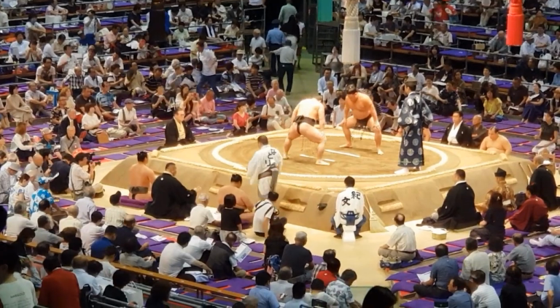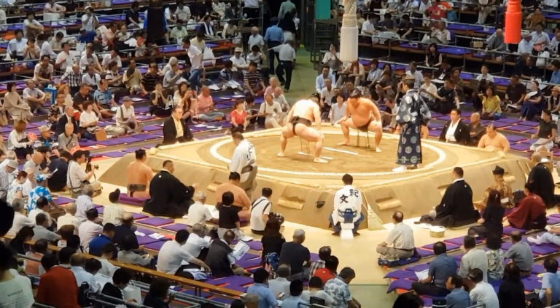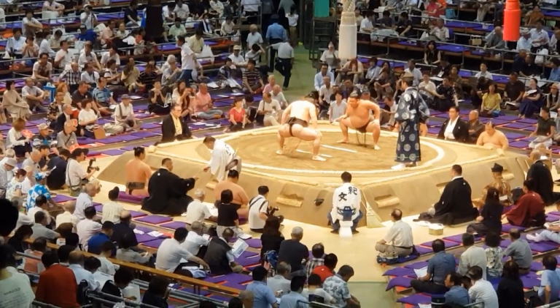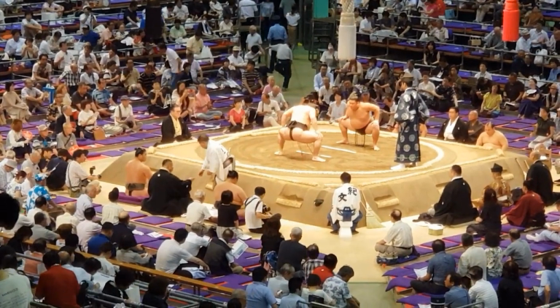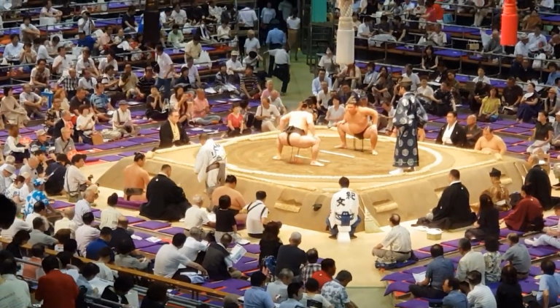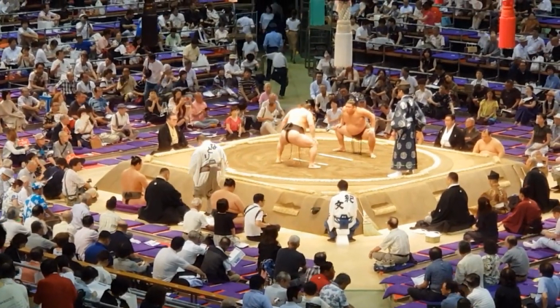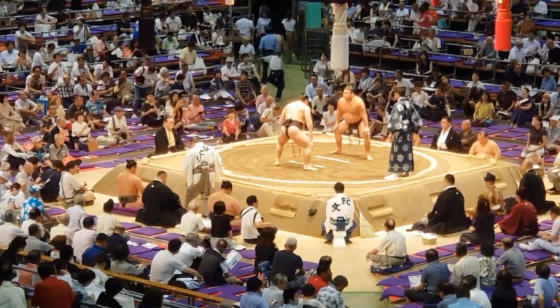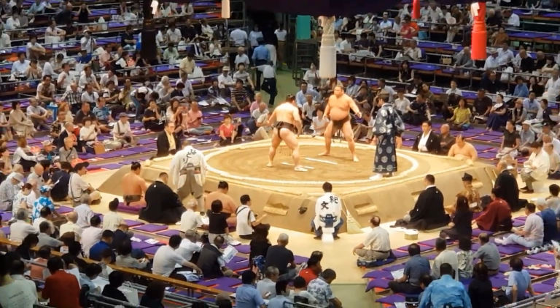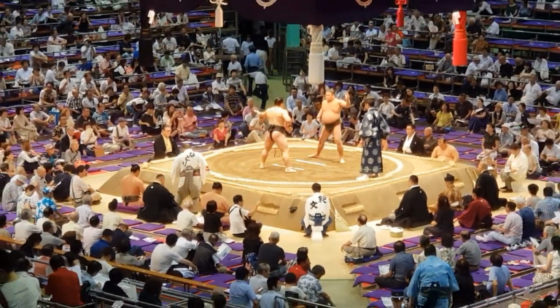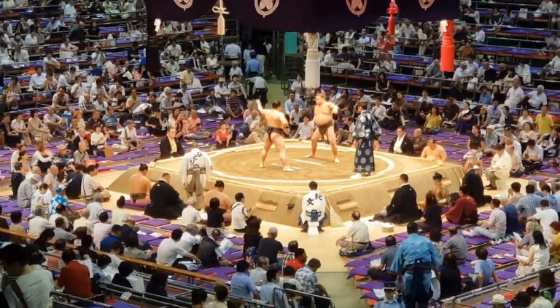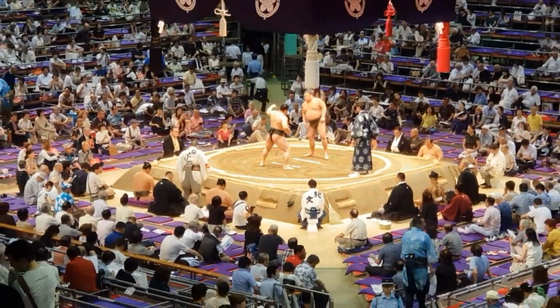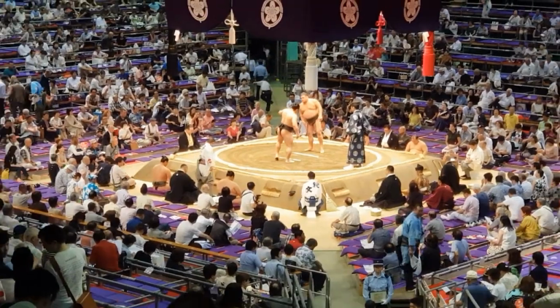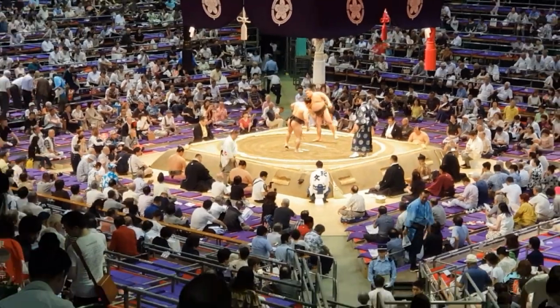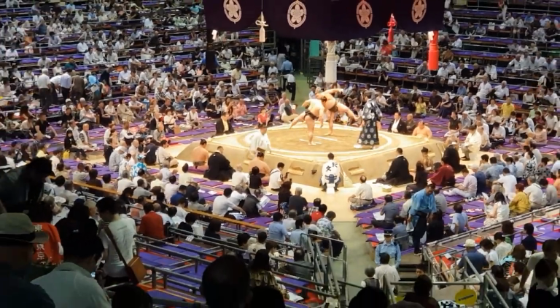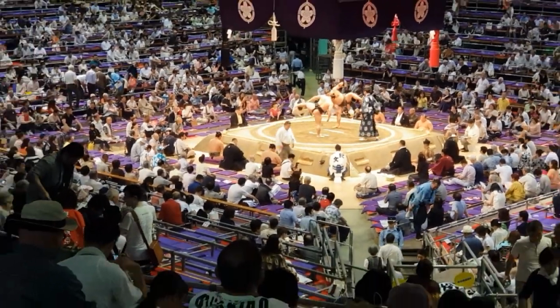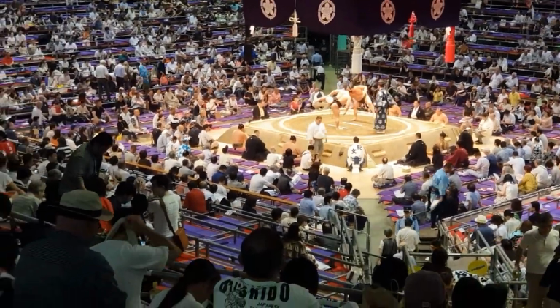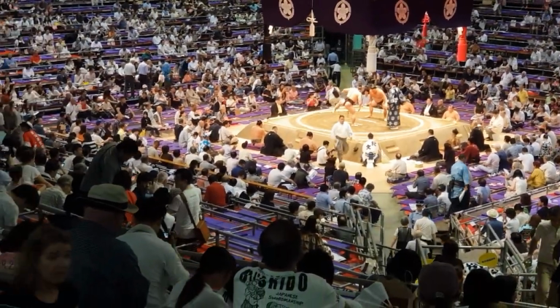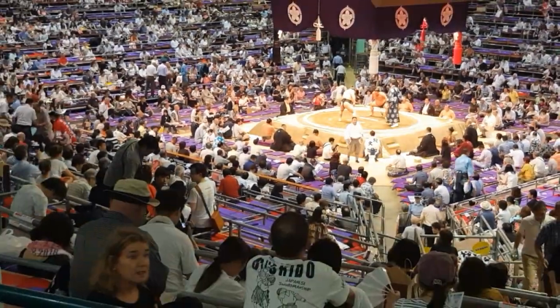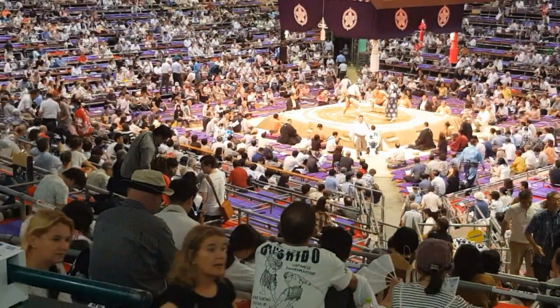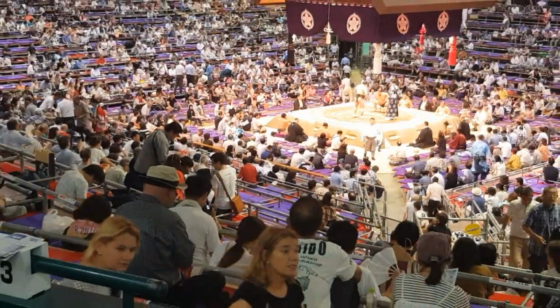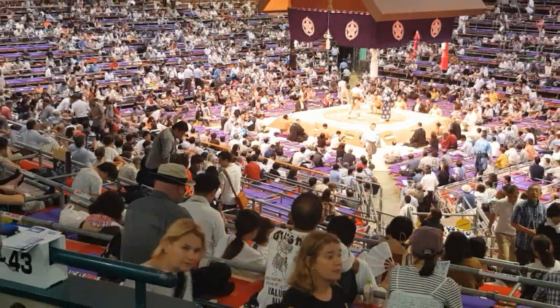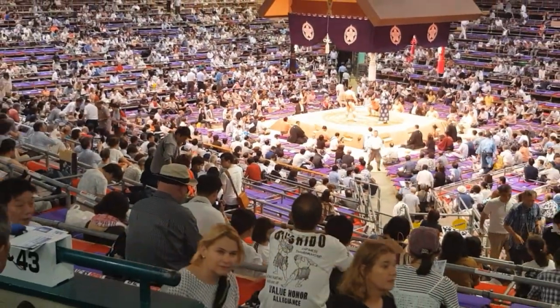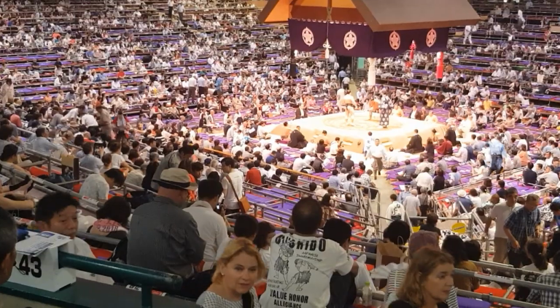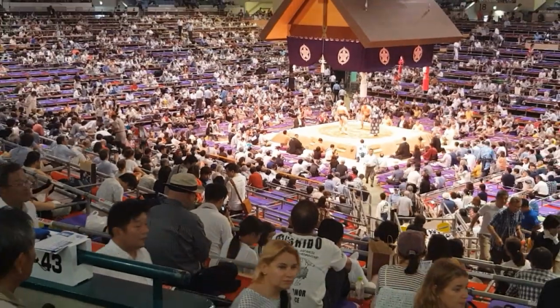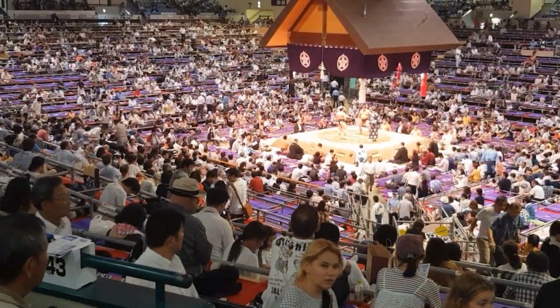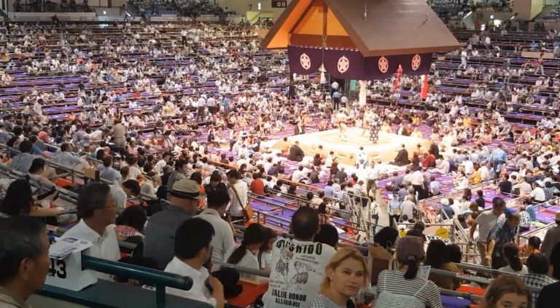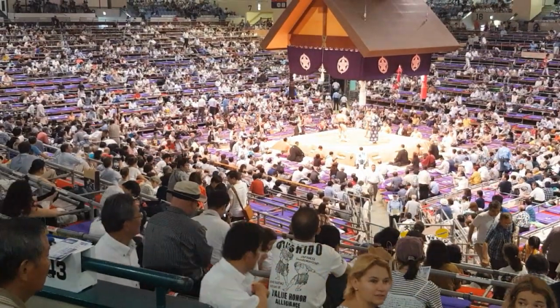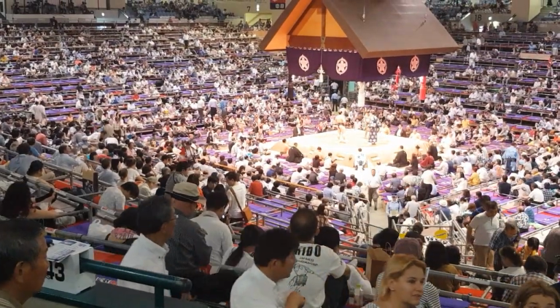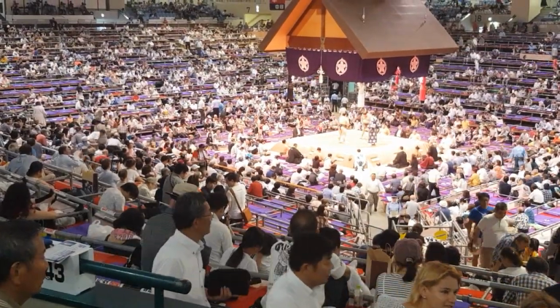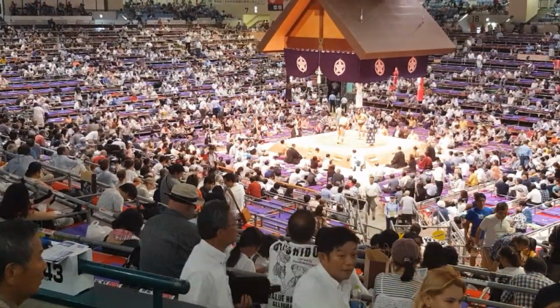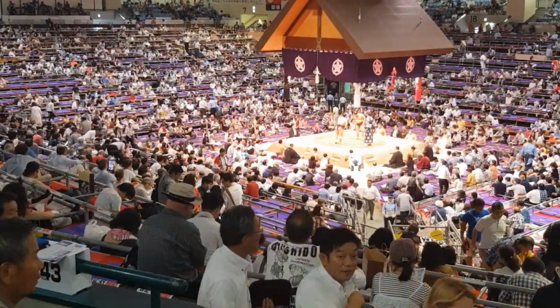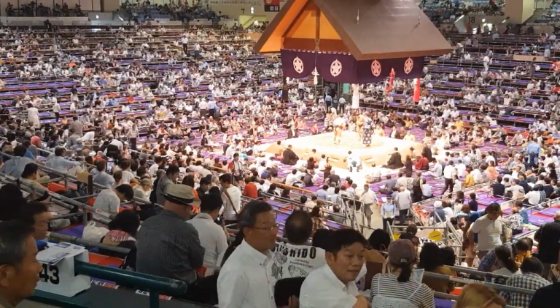As I mentioned, we're in the A seats, which are pretty cool and we've got a great view. You can also move around fairly freely, walking around, getting some photos and things like that — although there are signs saying 'watch the match from your seat.'